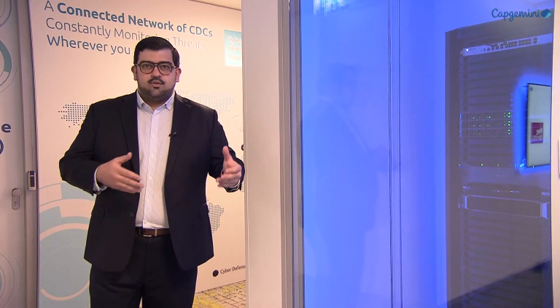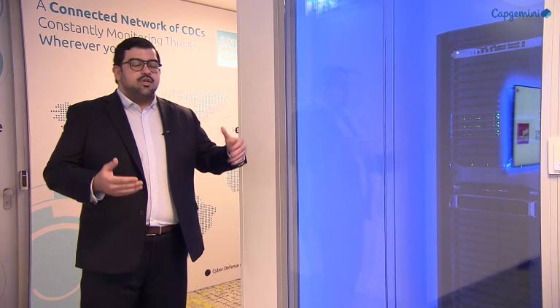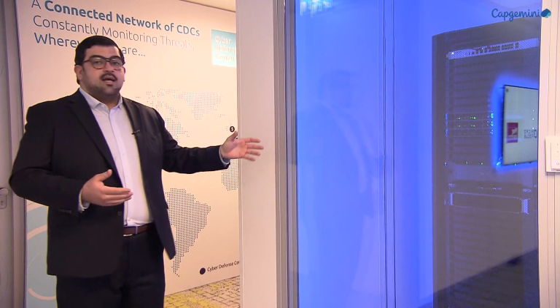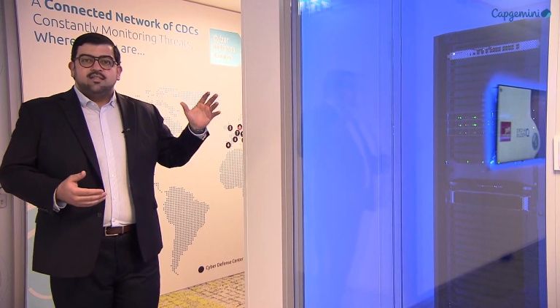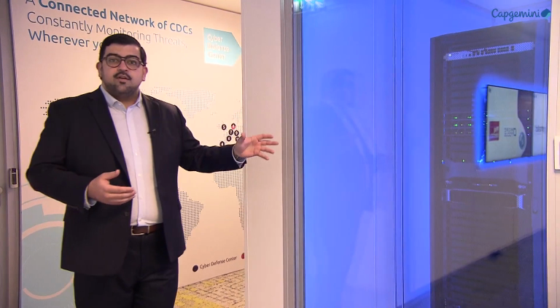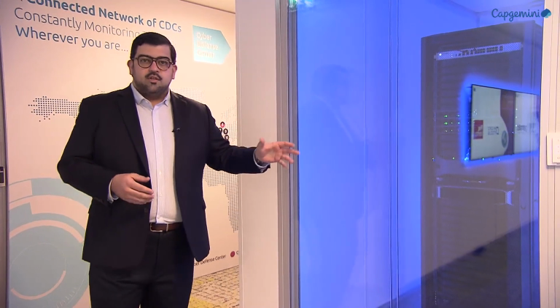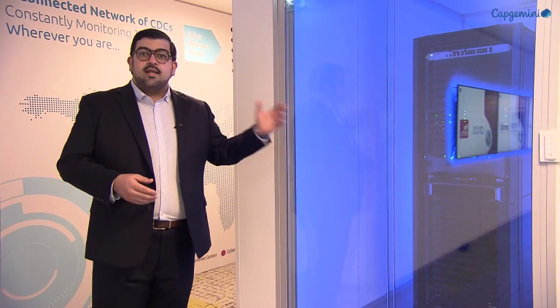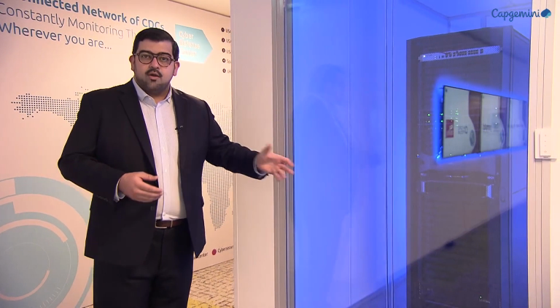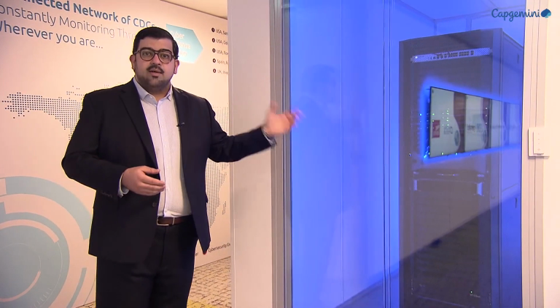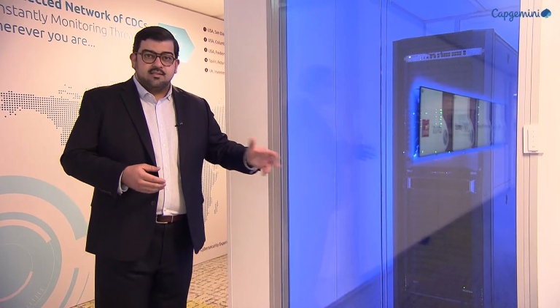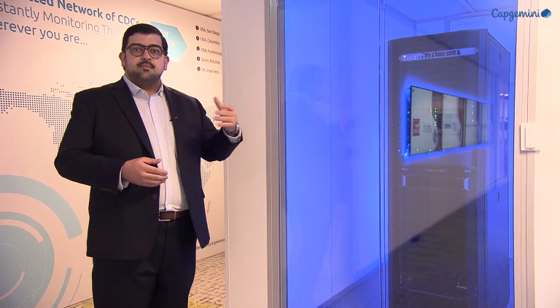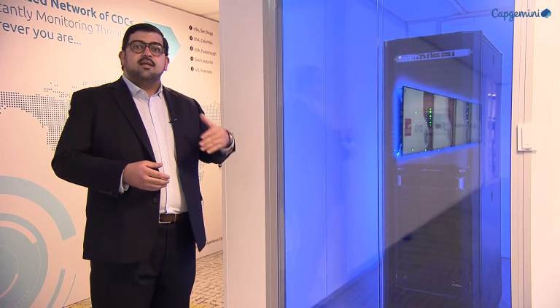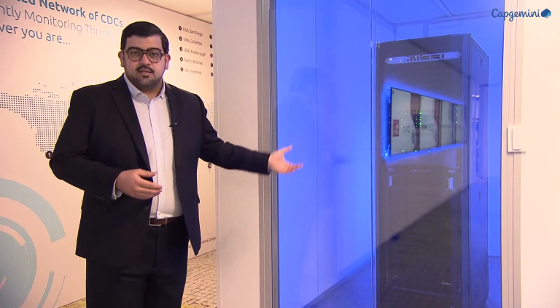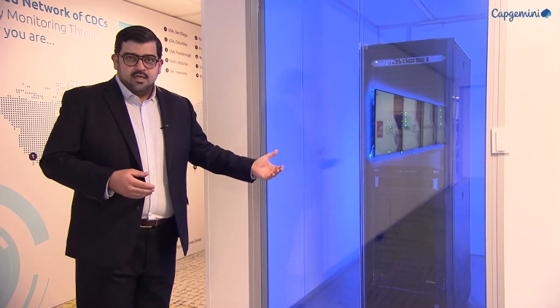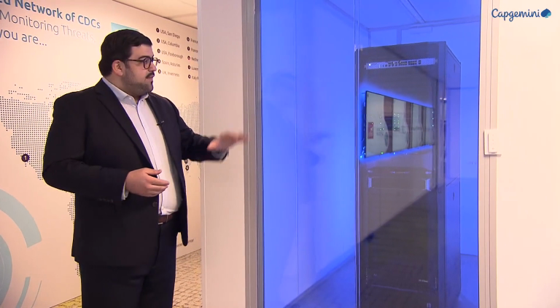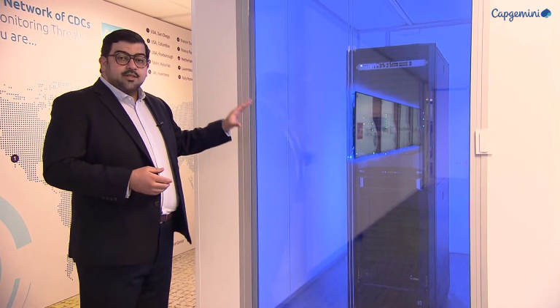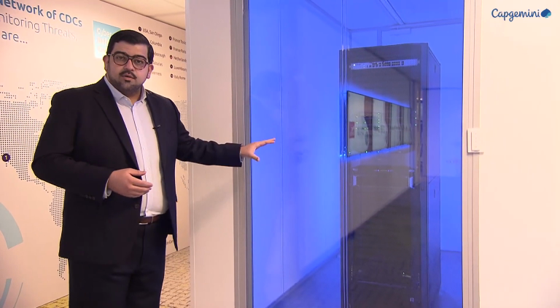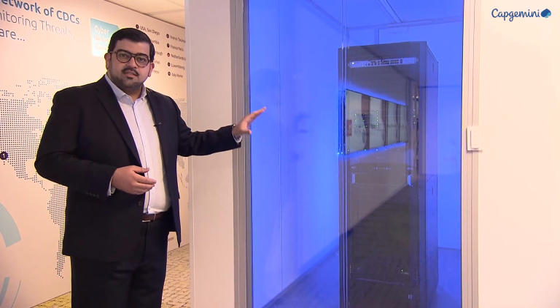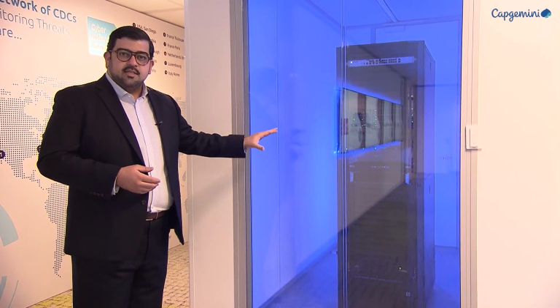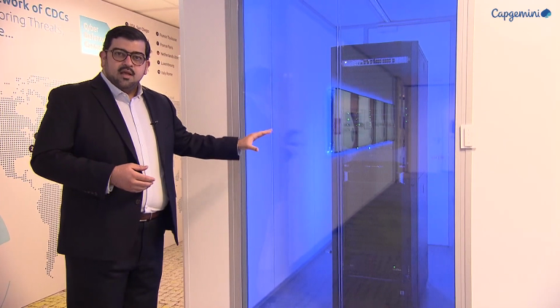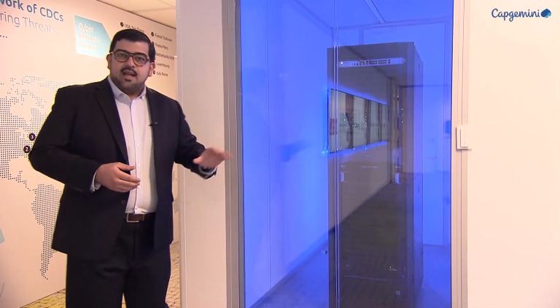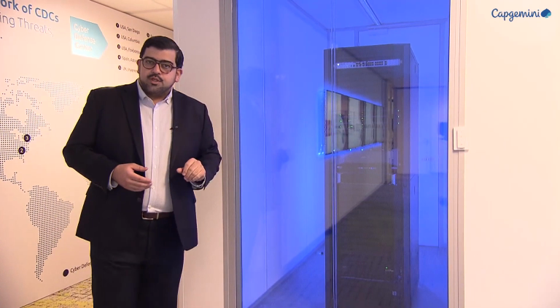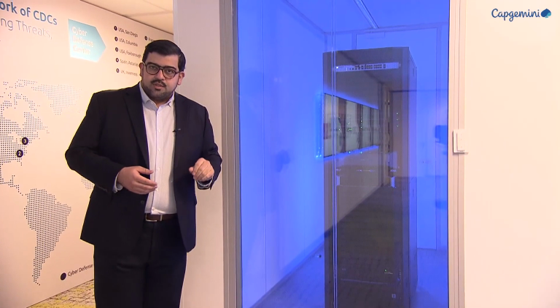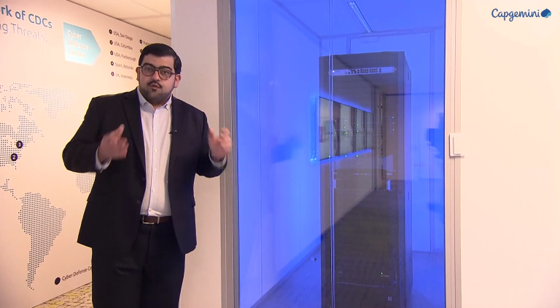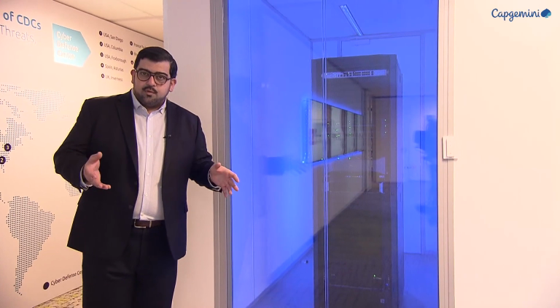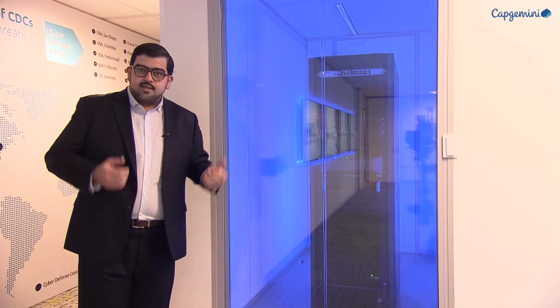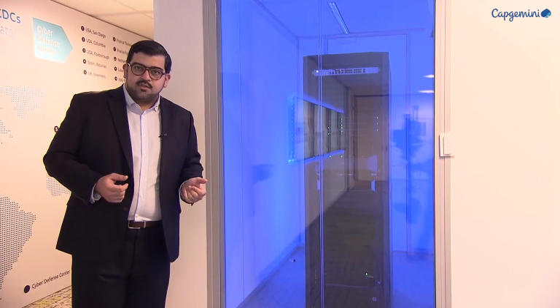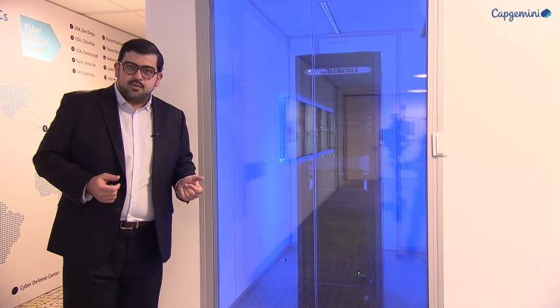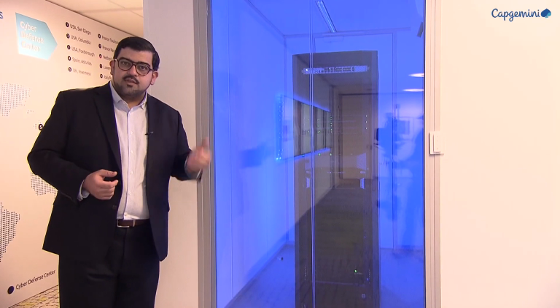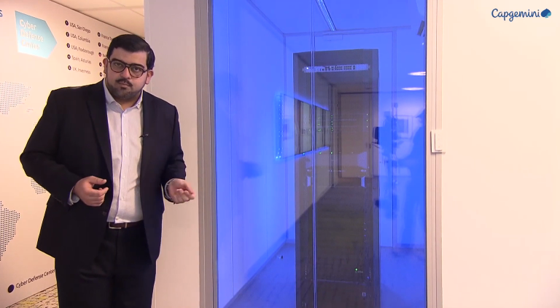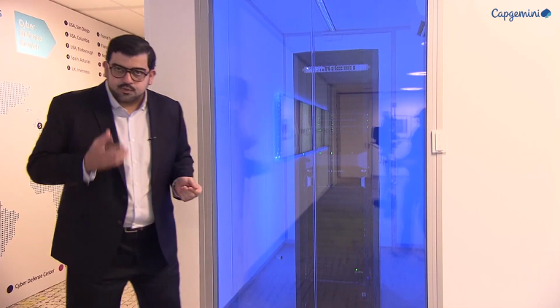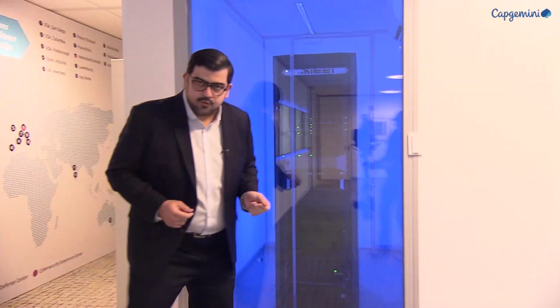Here you can try out different scenarios such as ransomware, DDoS attacks, even something like a data leak. This is what actually powers the CEC. Now what we're going to show you is the first step when our clients come into the Cyber Experience Center: the boardroom. So let's go there now.